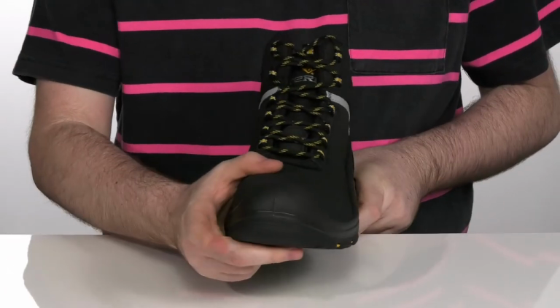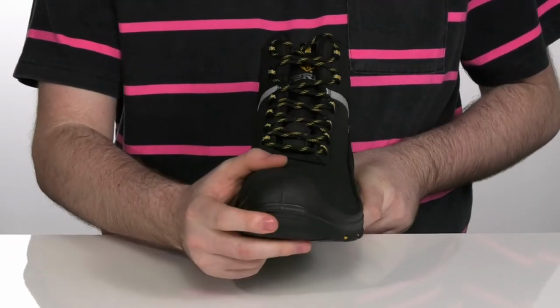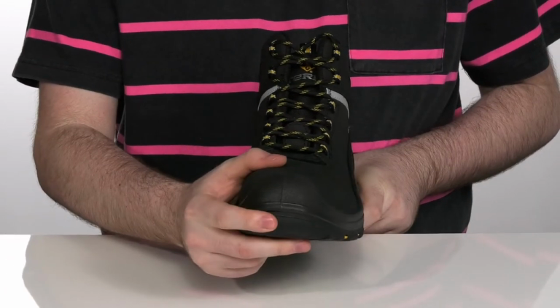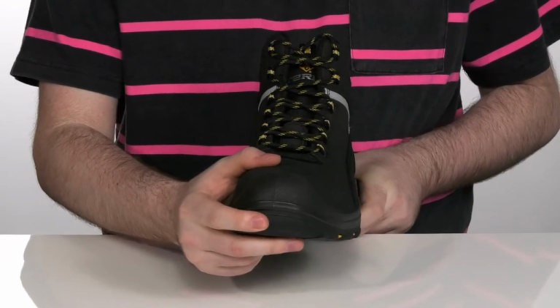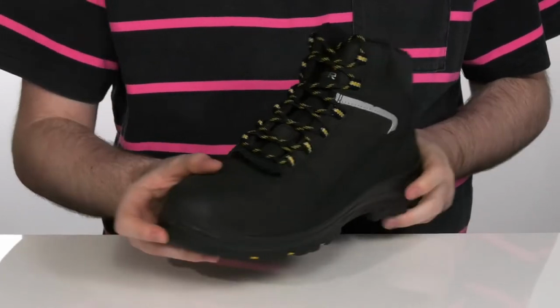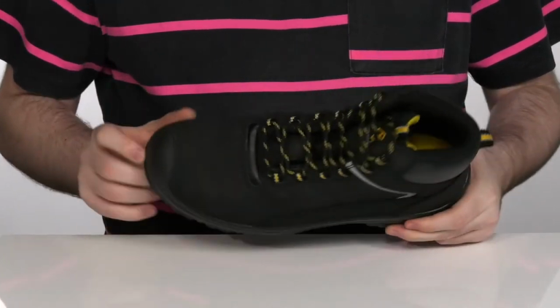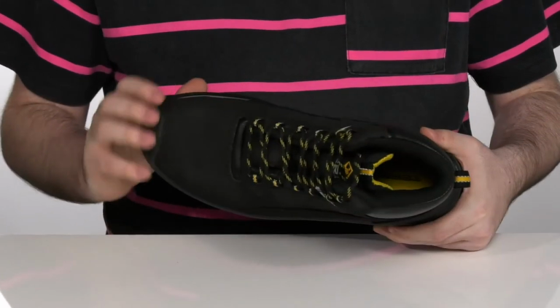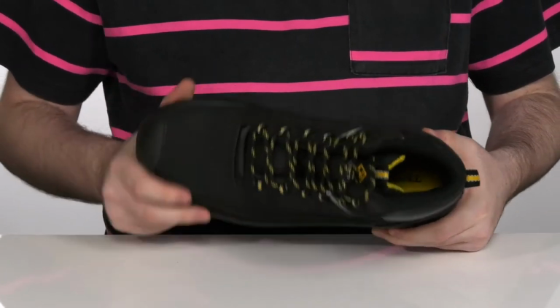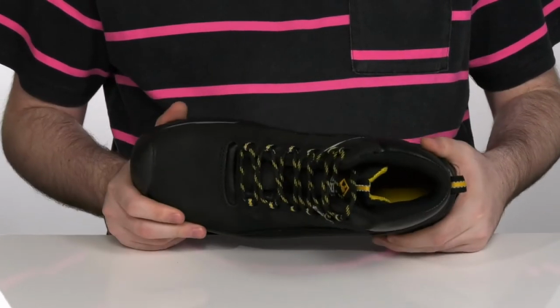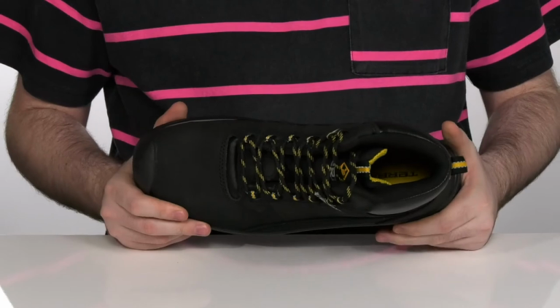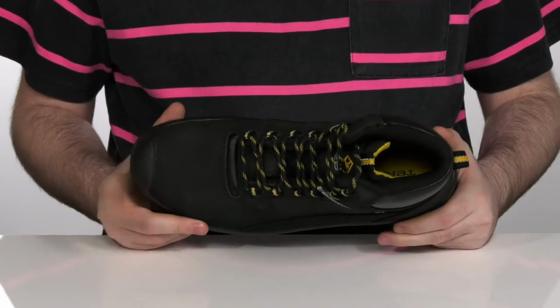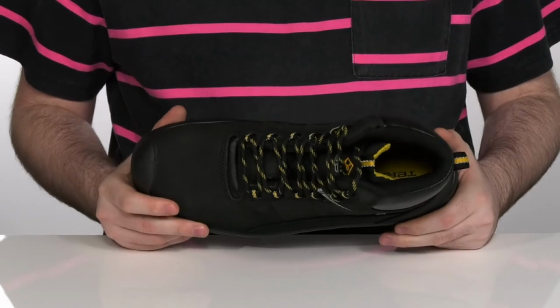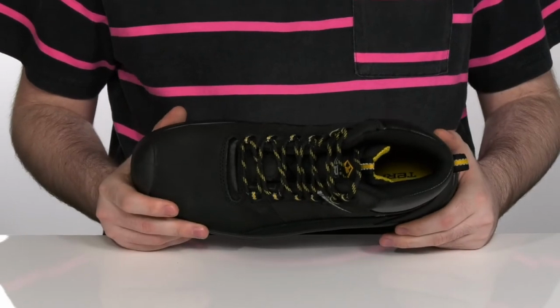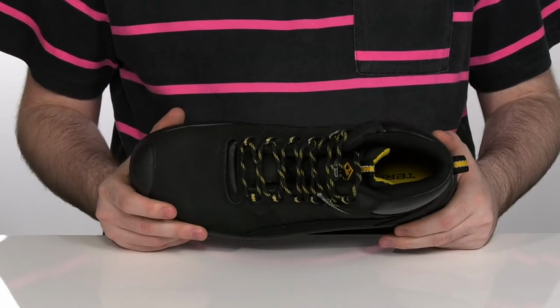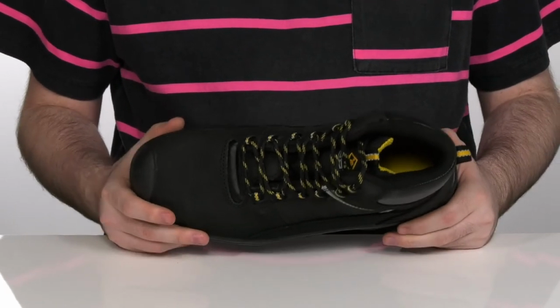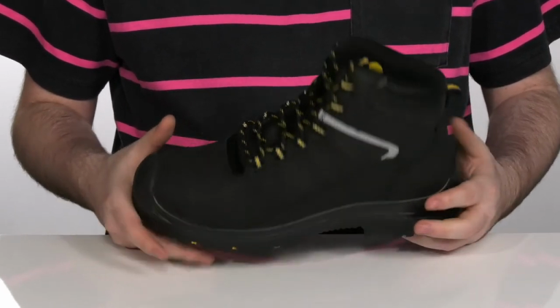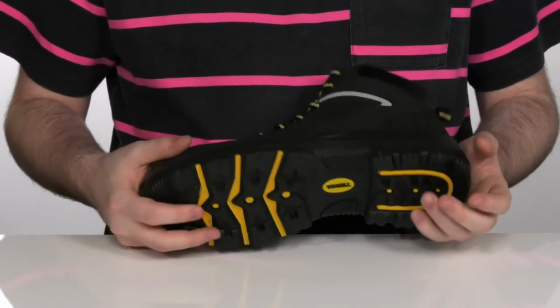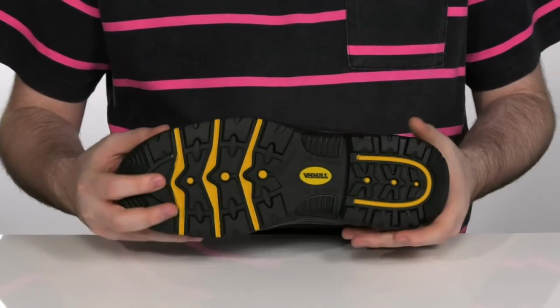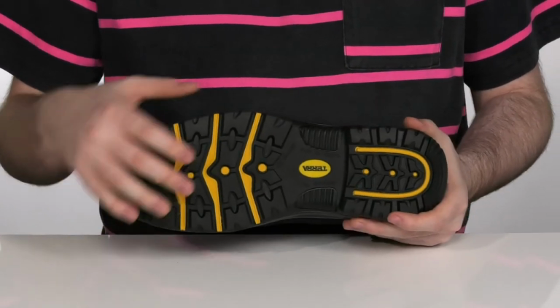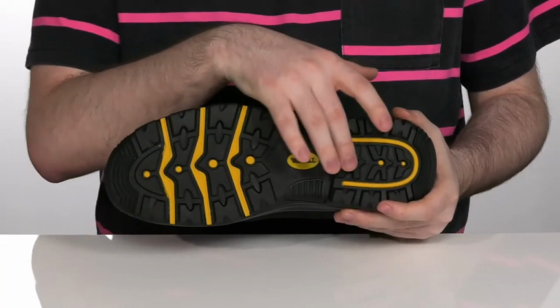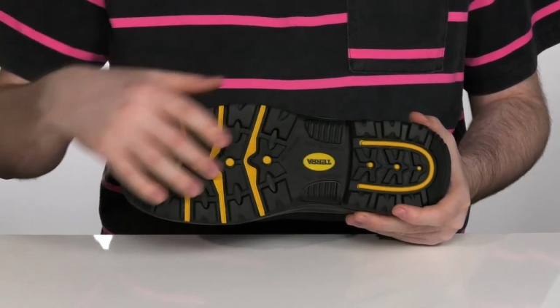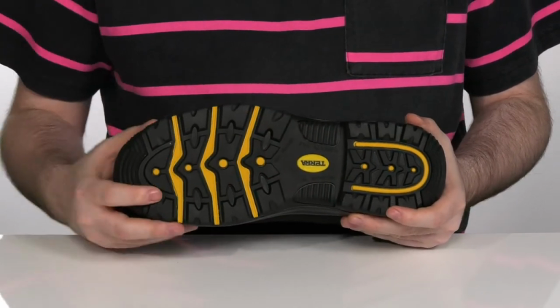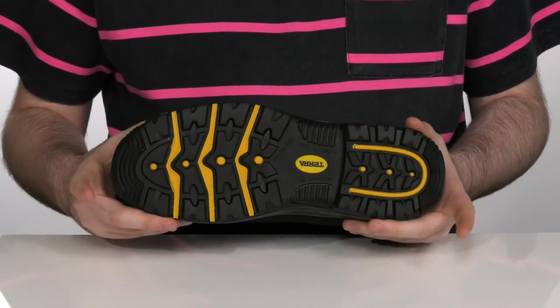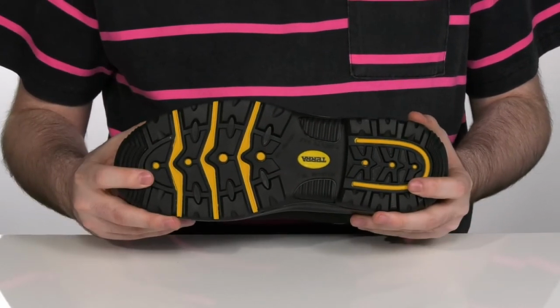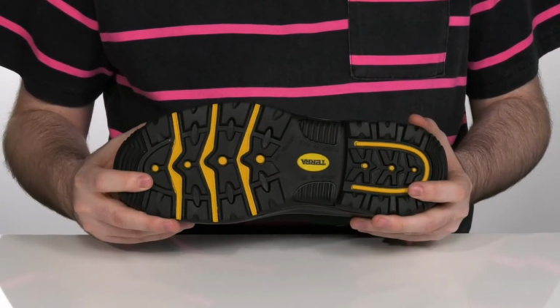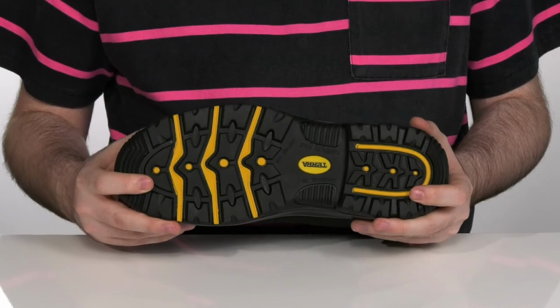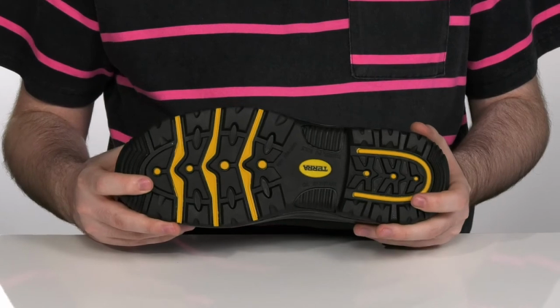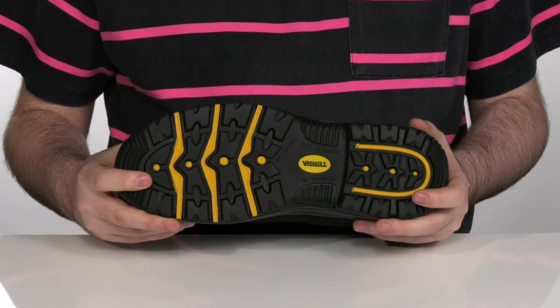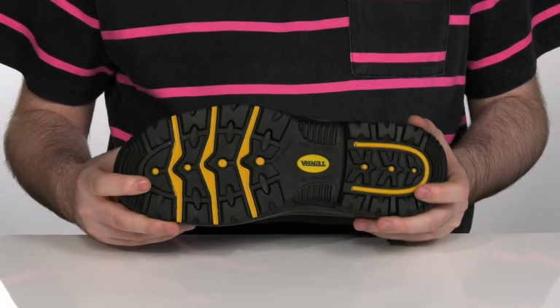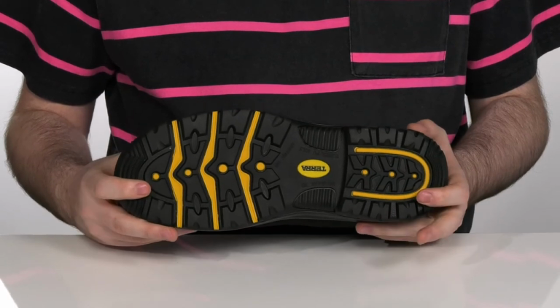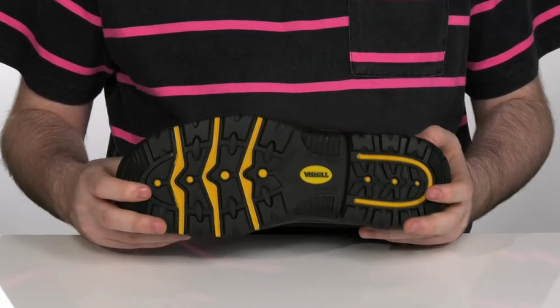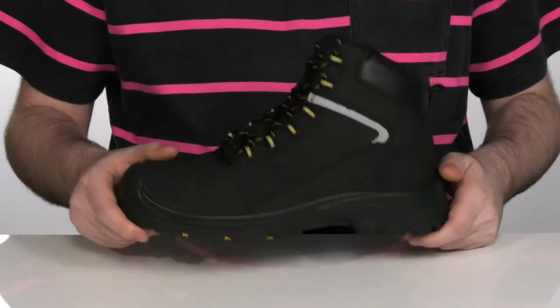The midsole is a shock-absorbing EVA with a durable toe bumper on the front, as well as a composite toe on the inside to help protect you that much more. Underneath is a high-traction slip and oil-resistant rubber to make sure that you're always safe at work.